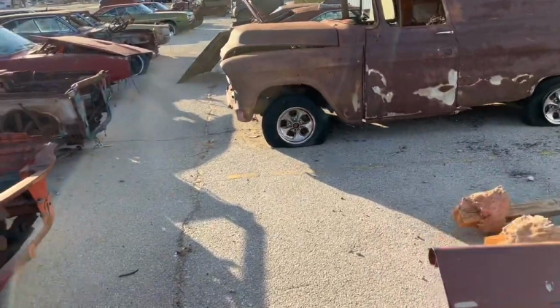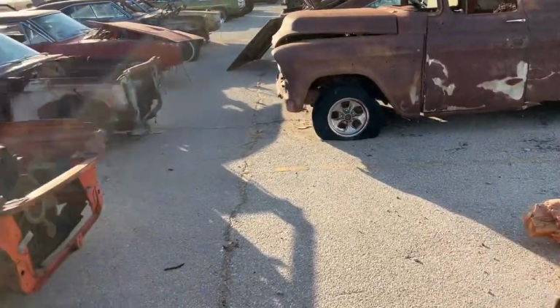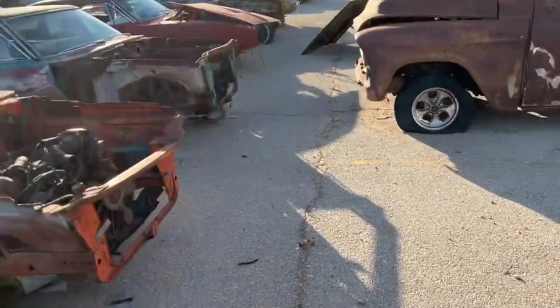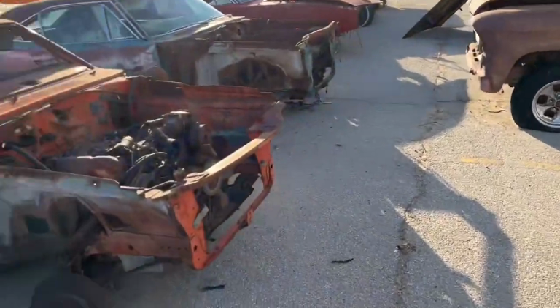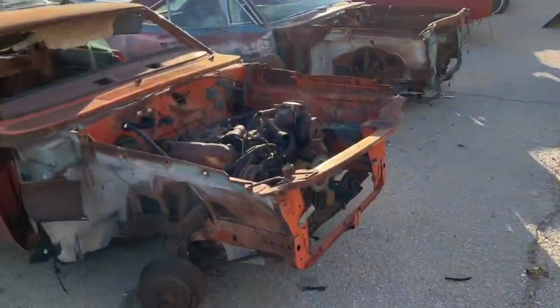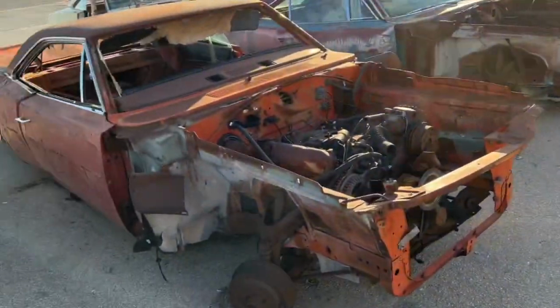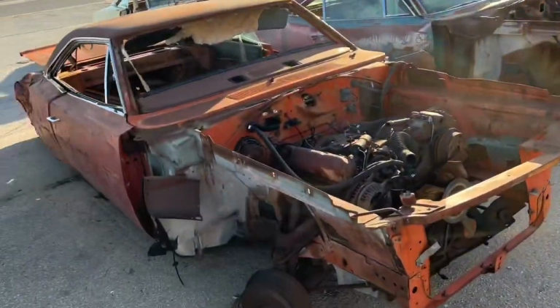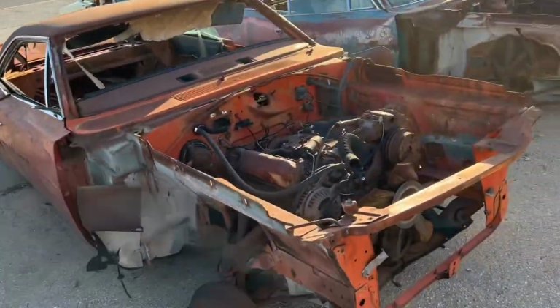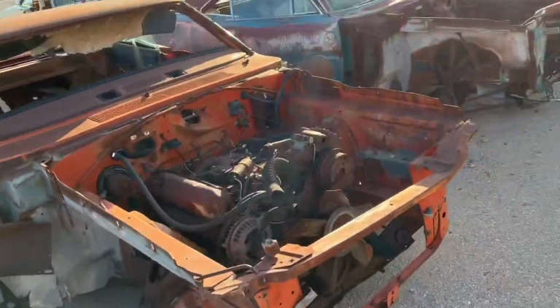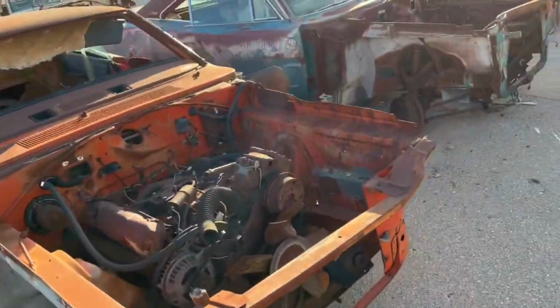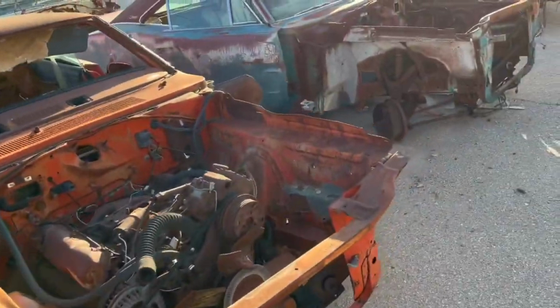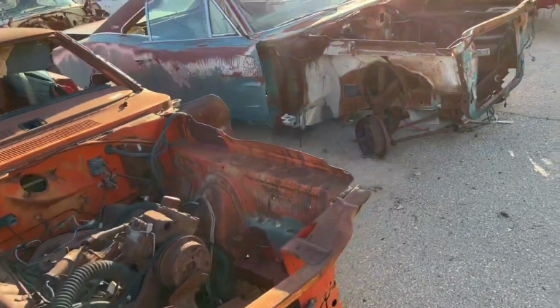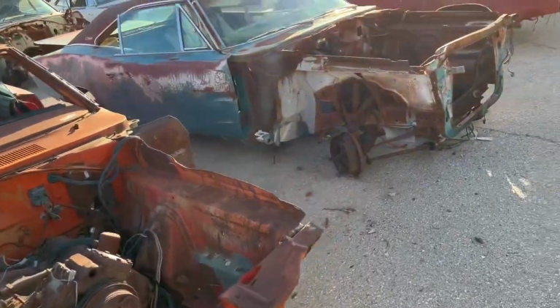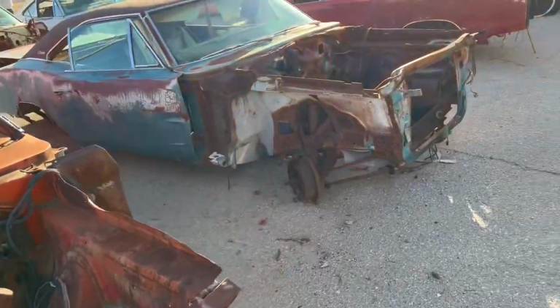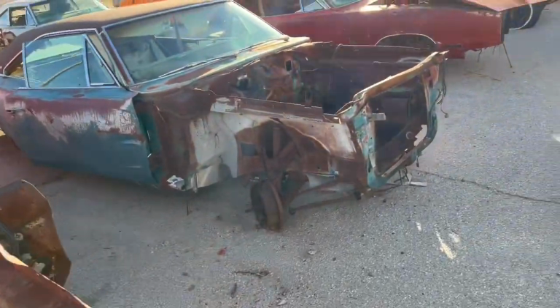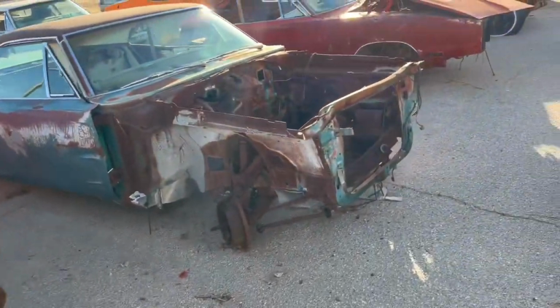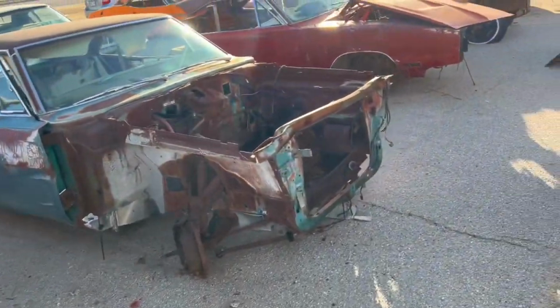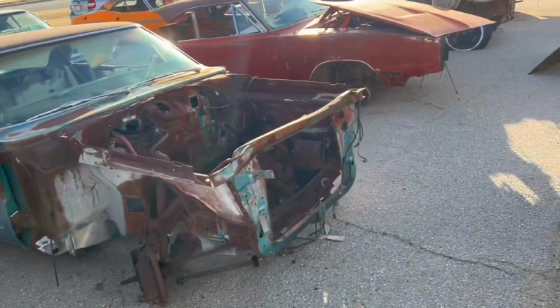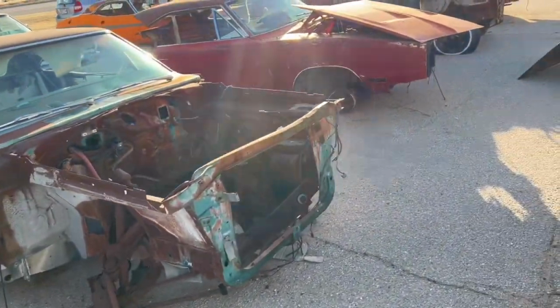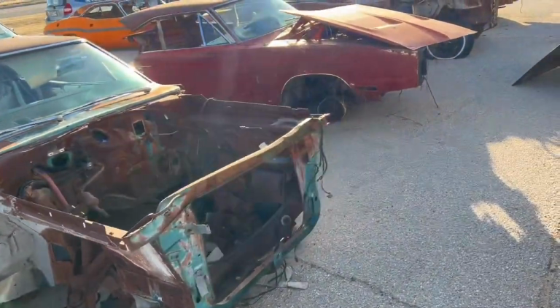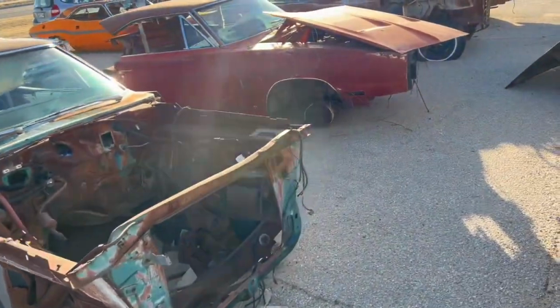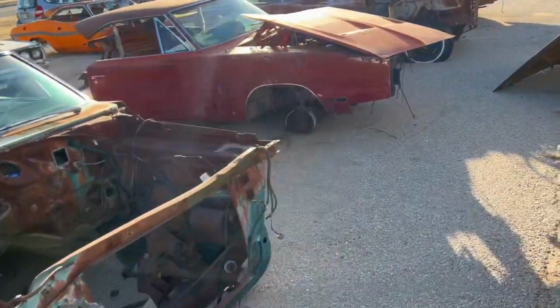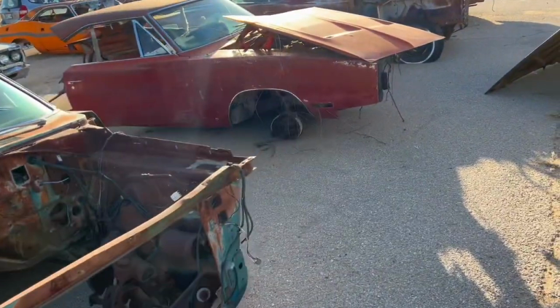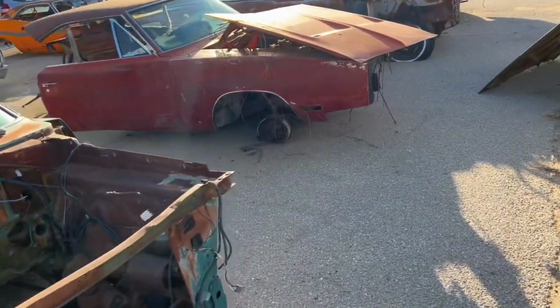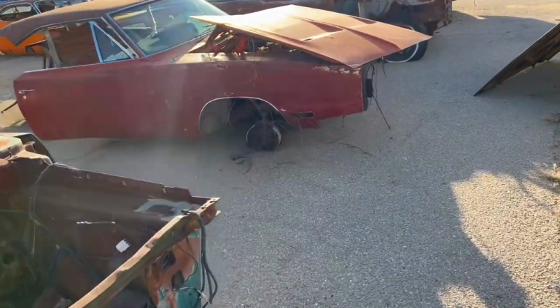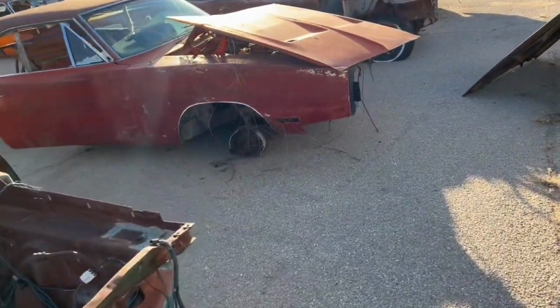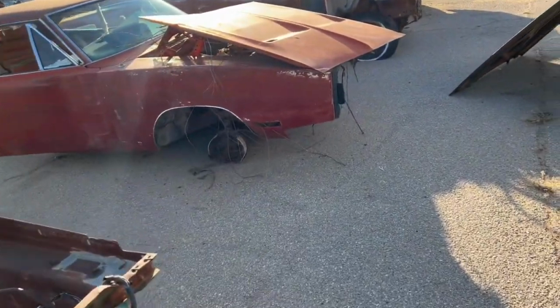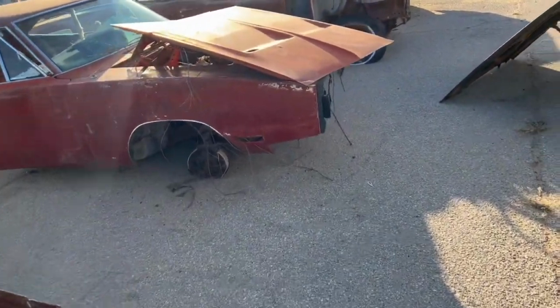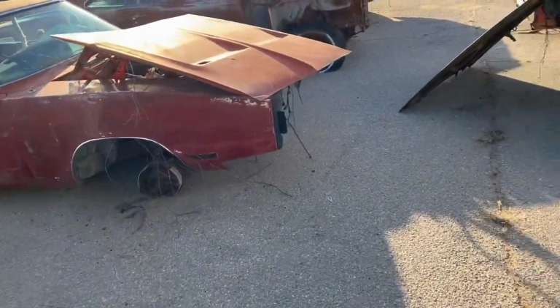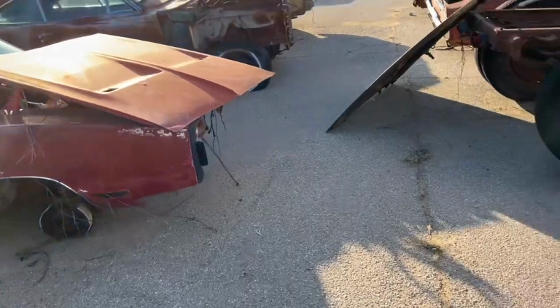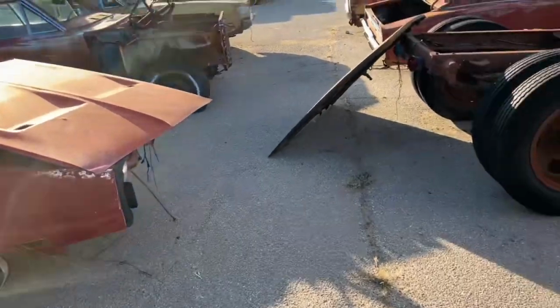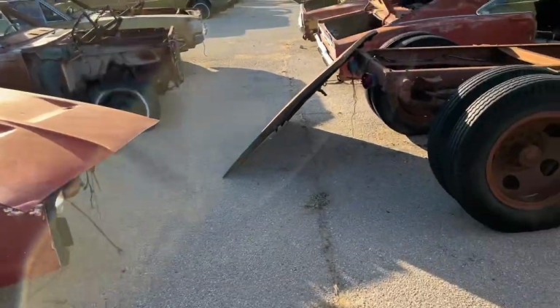Got some kind of old panel truck there. The front ends of these are picked pretty clean, and there's a hood on that Charger.